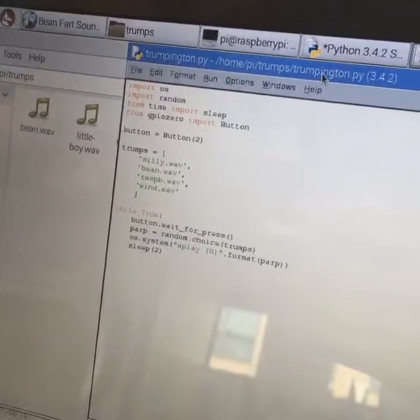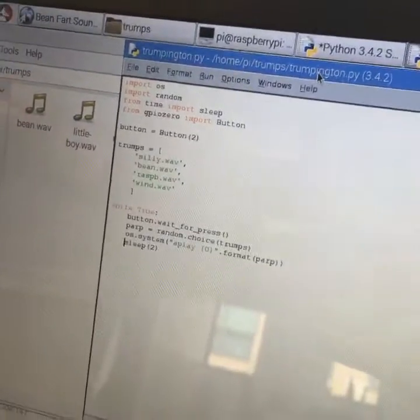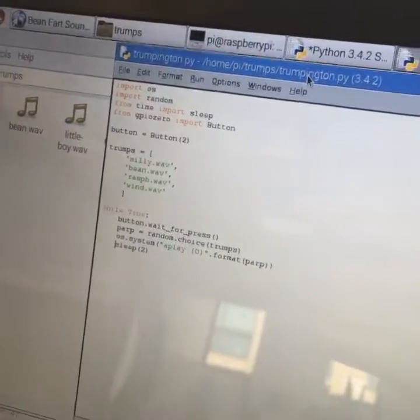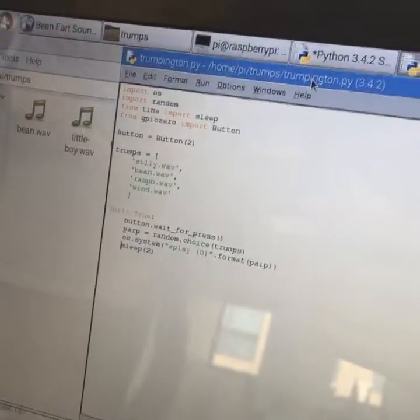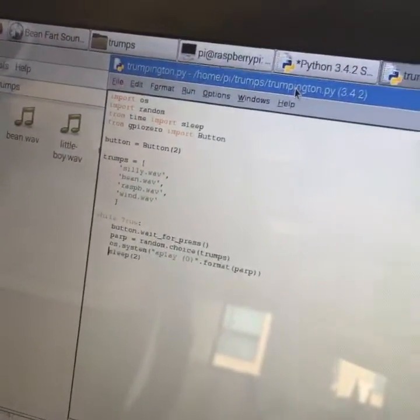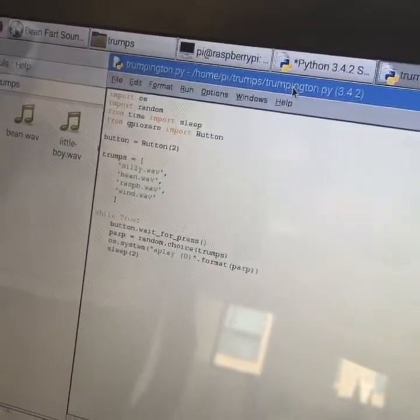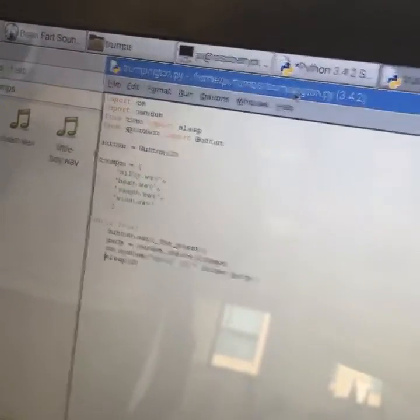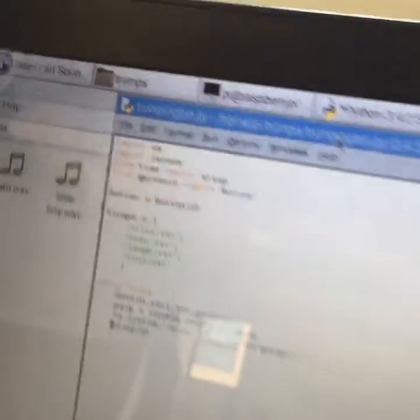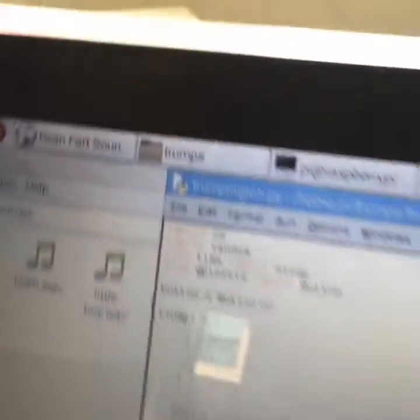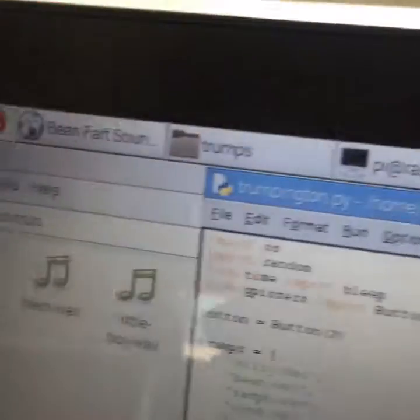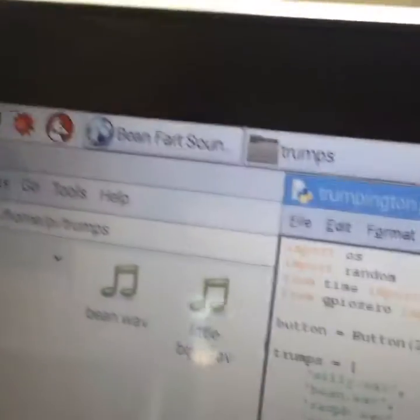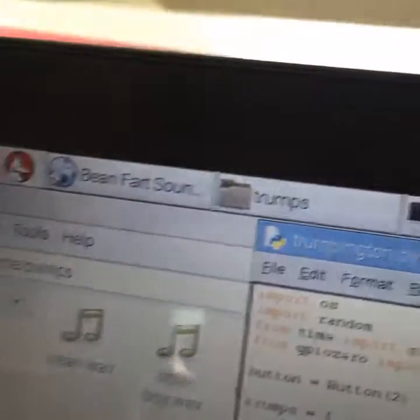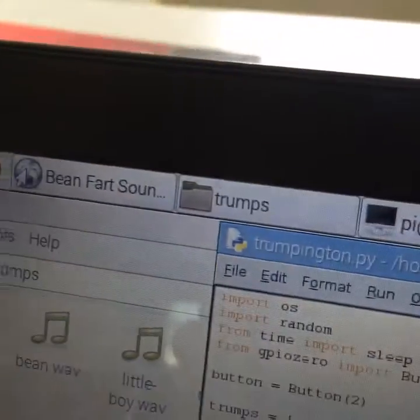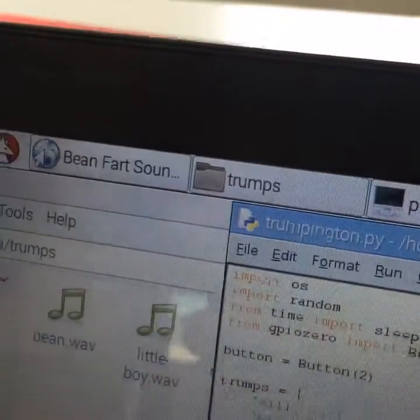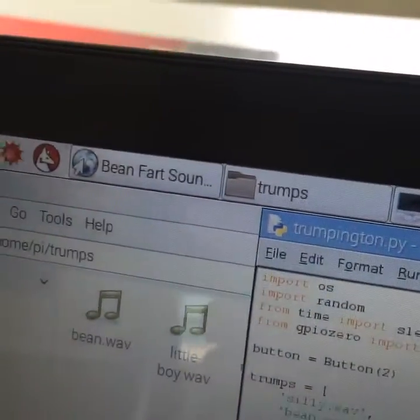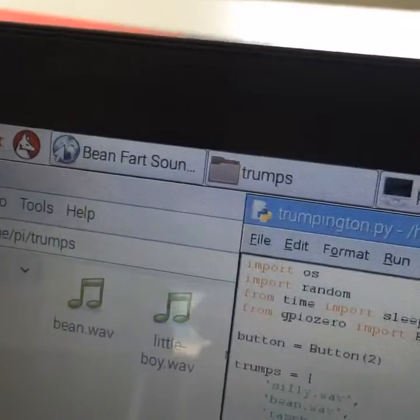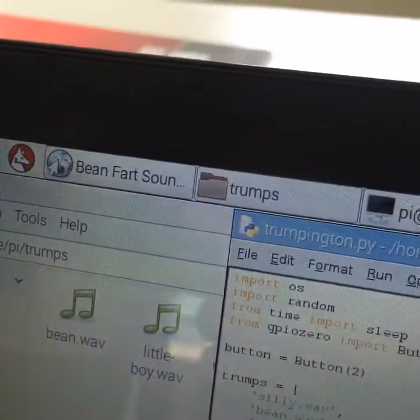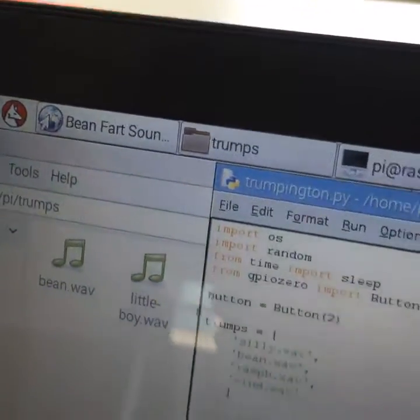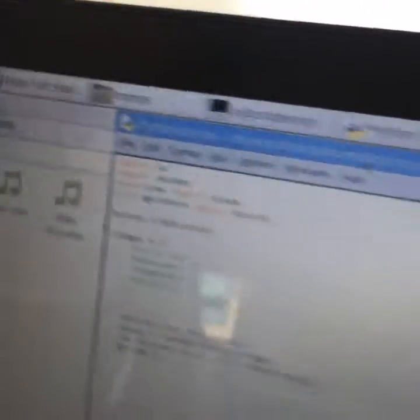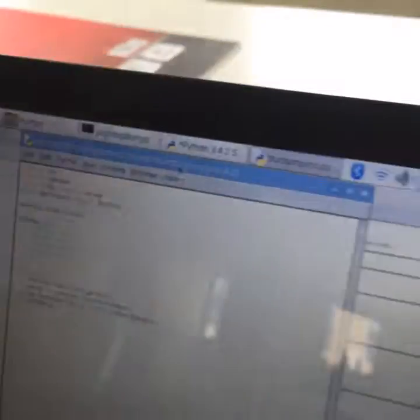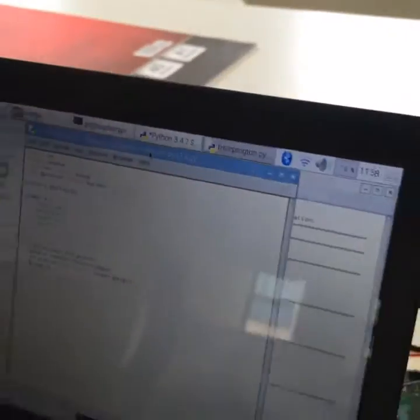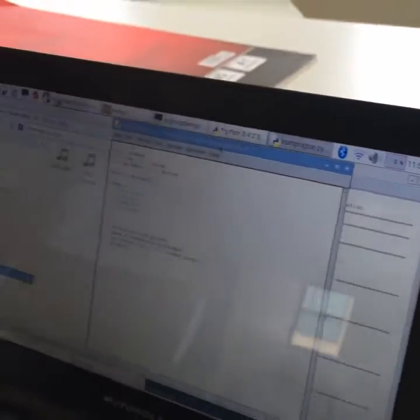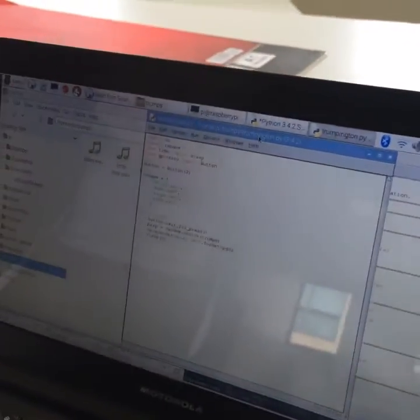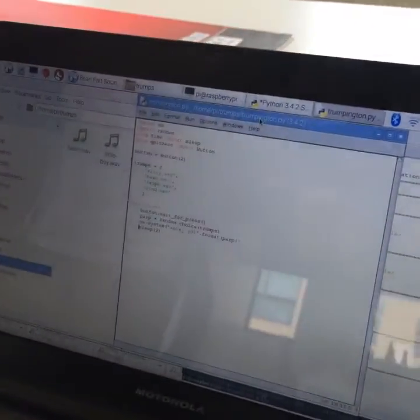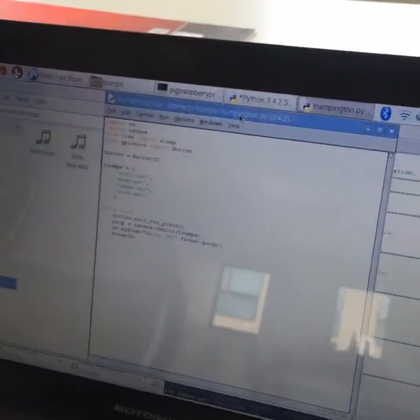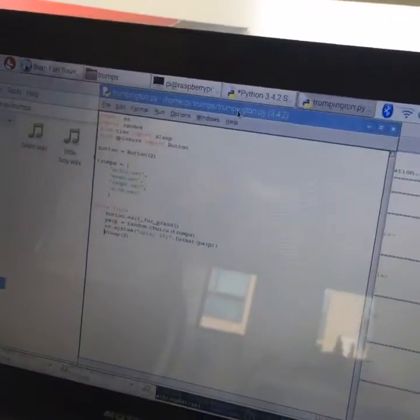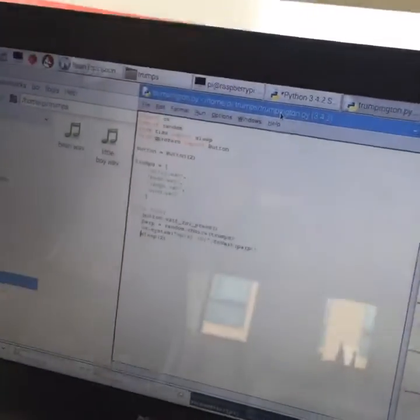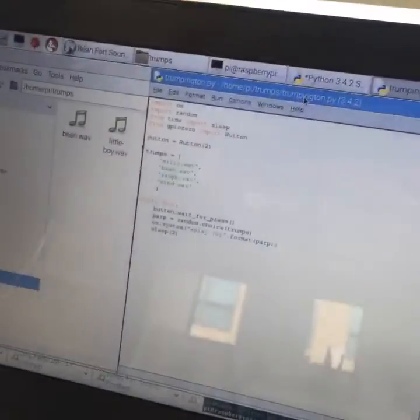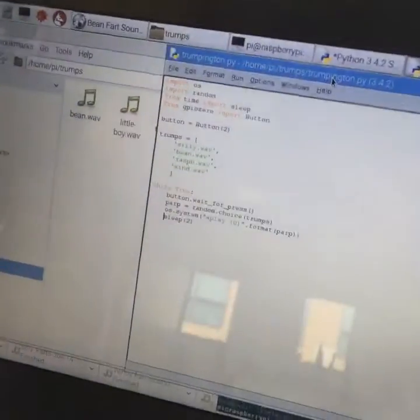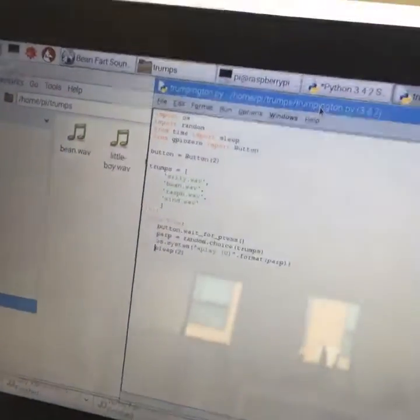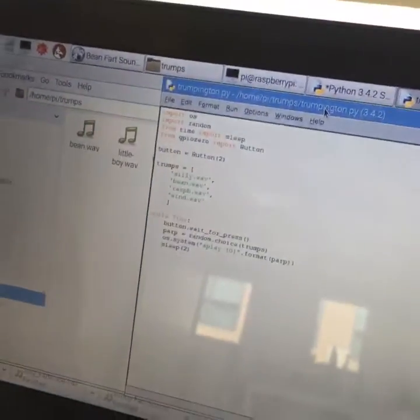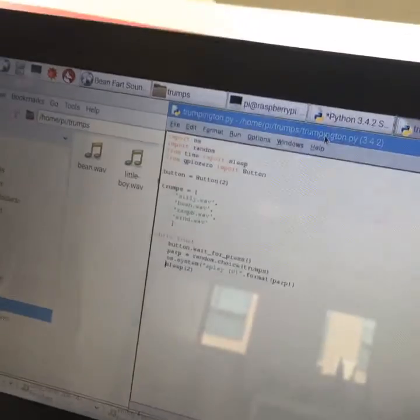If I can see correctly, you have been searching for 'trumps' and beam files. This is just... it's a normal day.